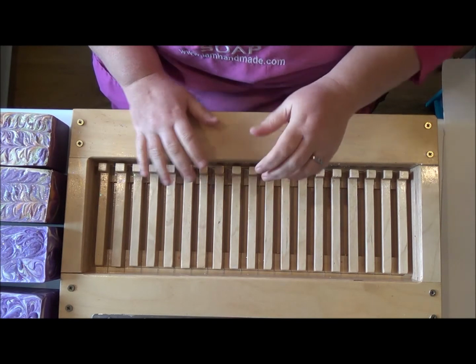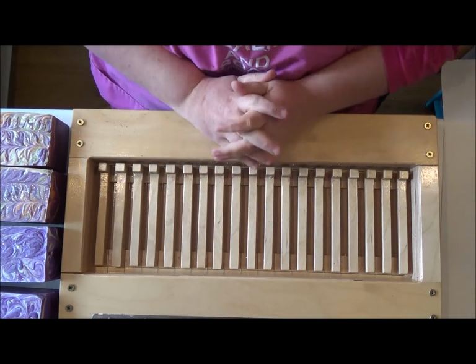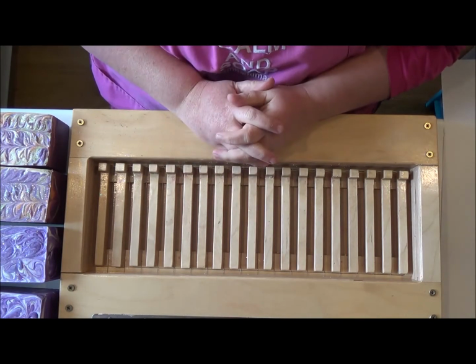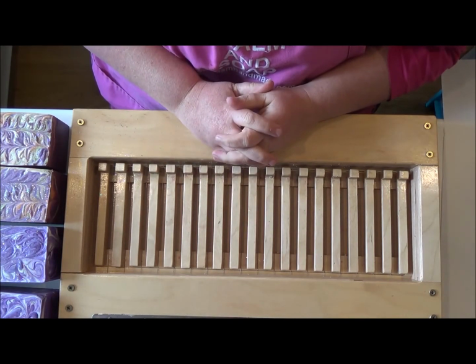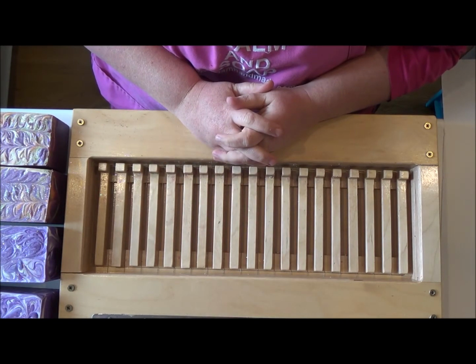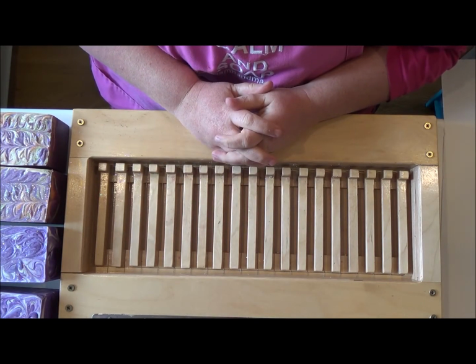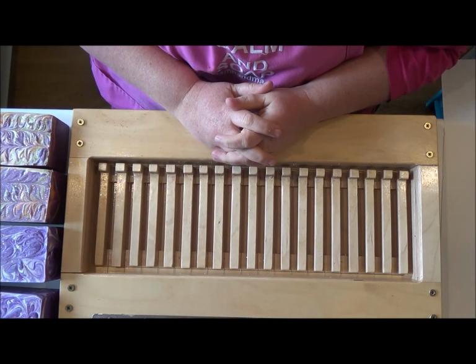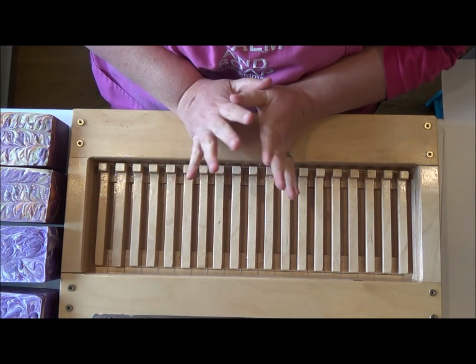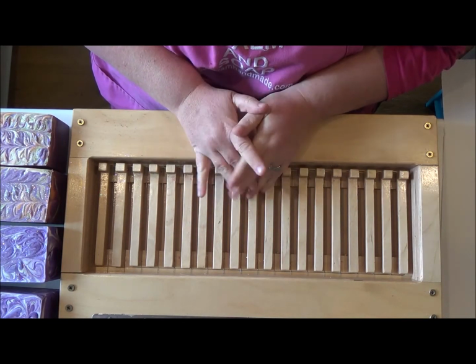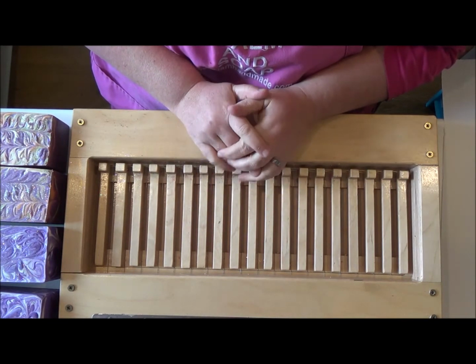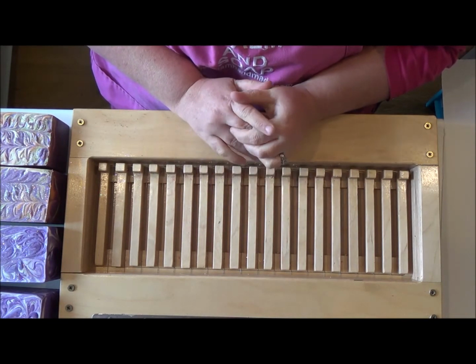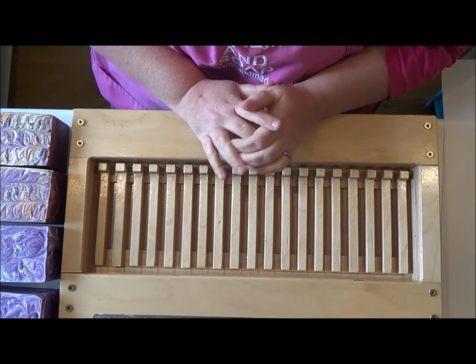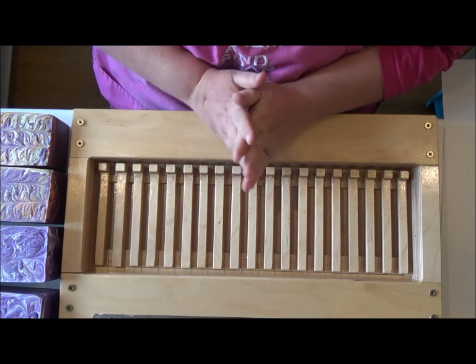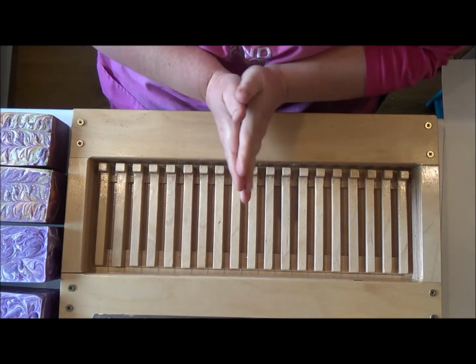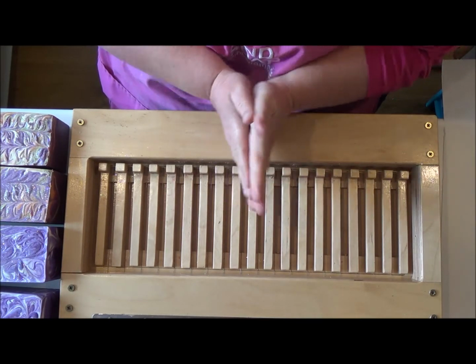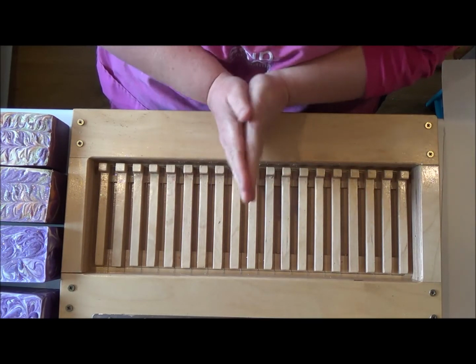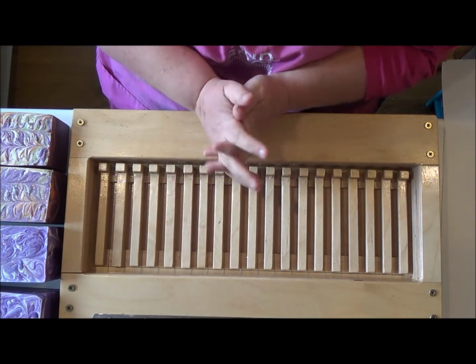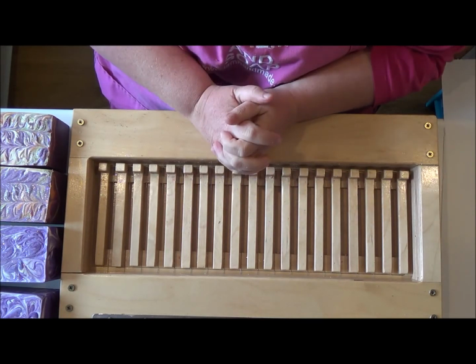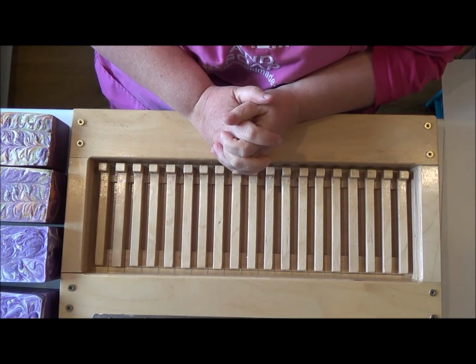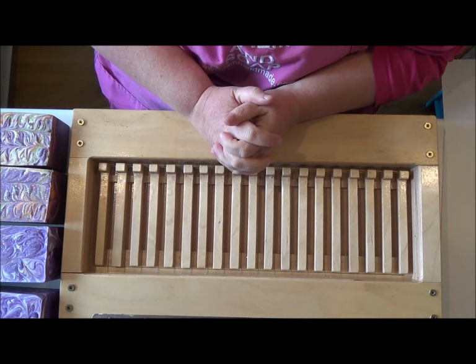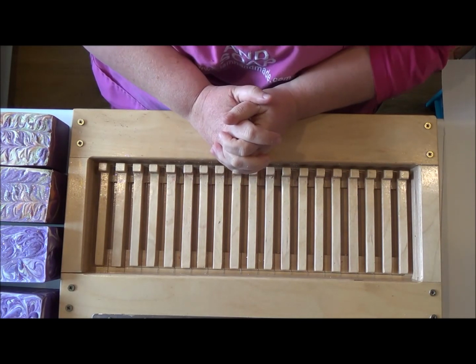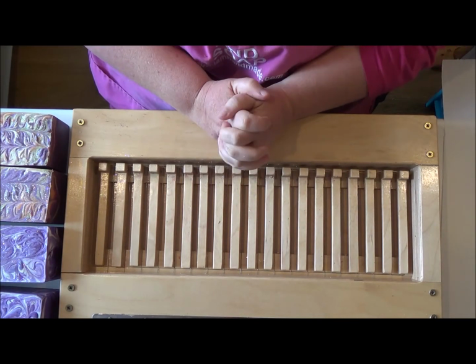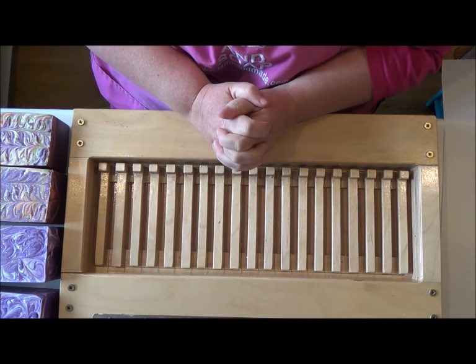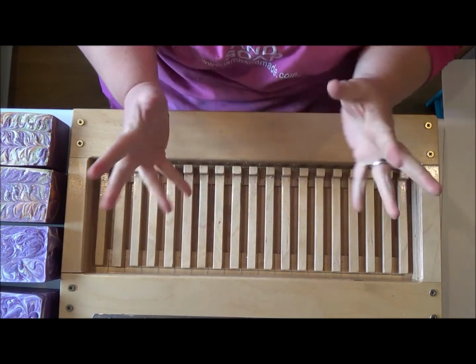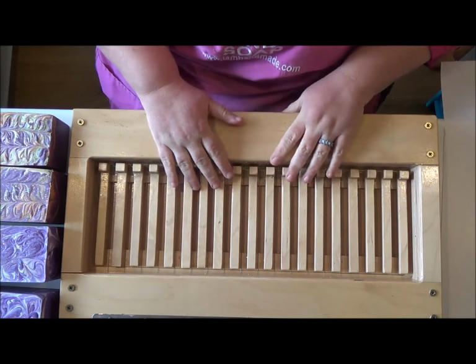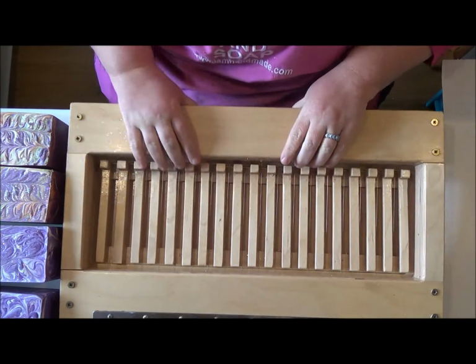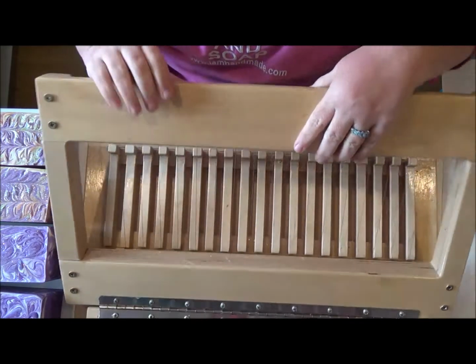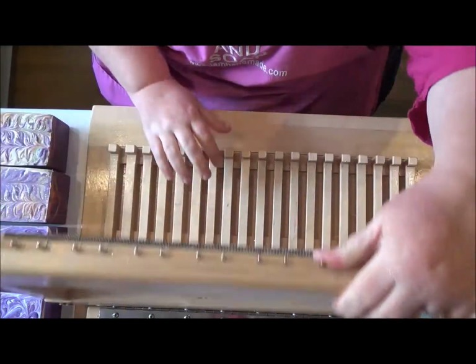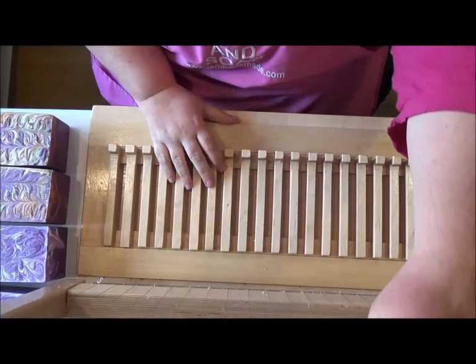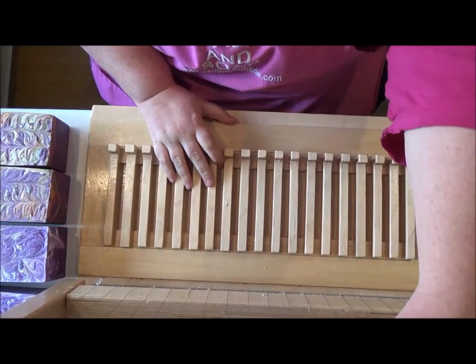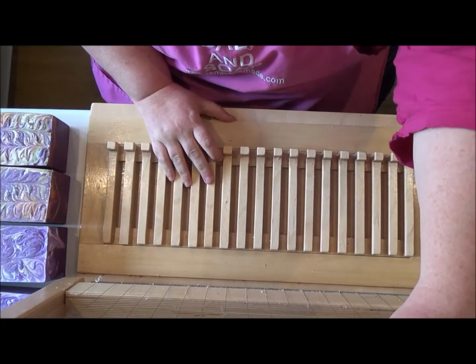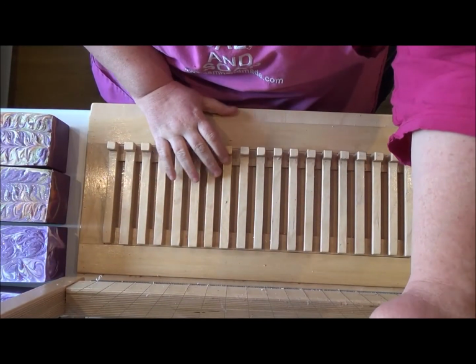Hi everybody, it's Celine from I'm Handmade and I'm going to be cutting some Corde d'Ache soap this evening. So we'll just get on with it because there's quite a lot to do.